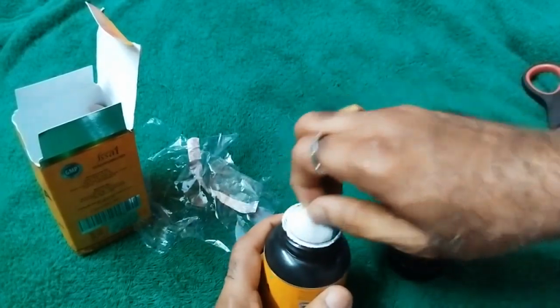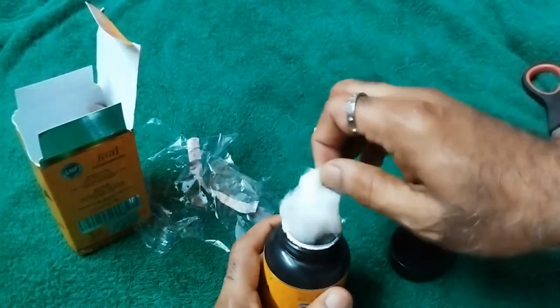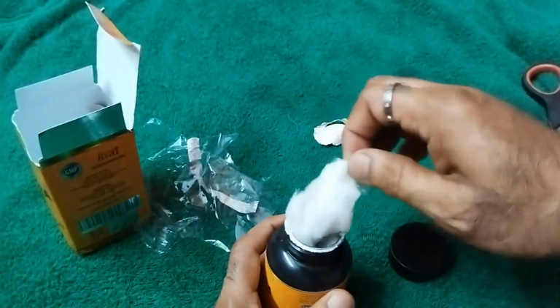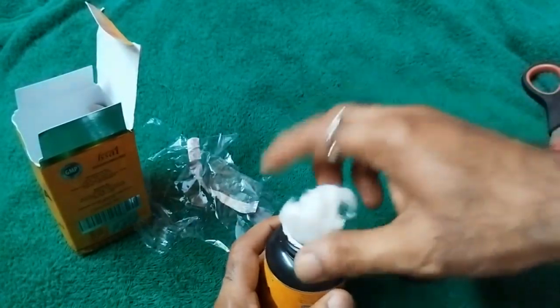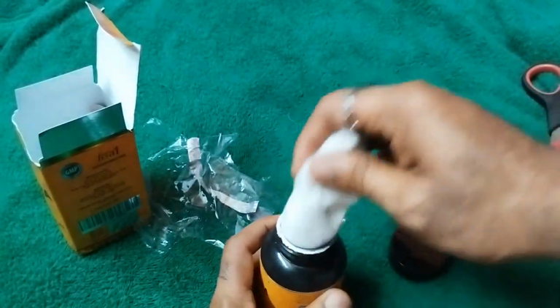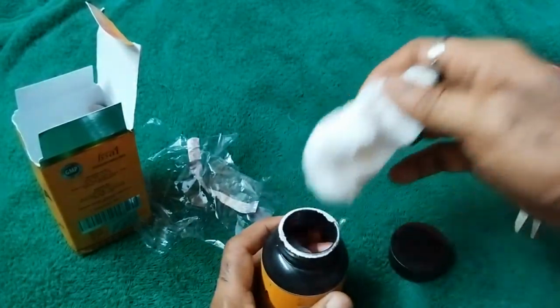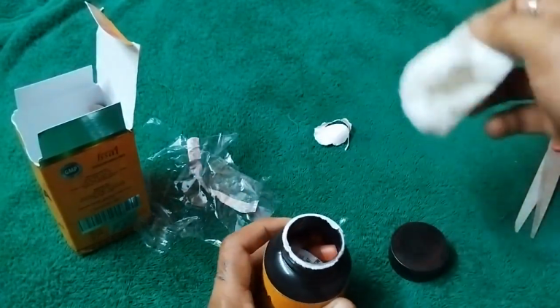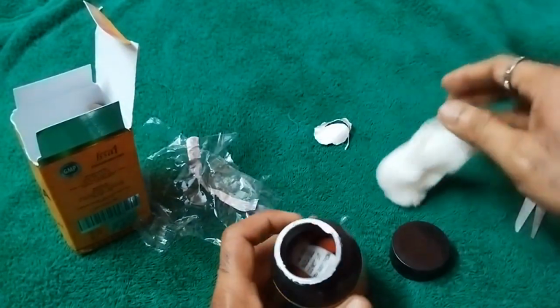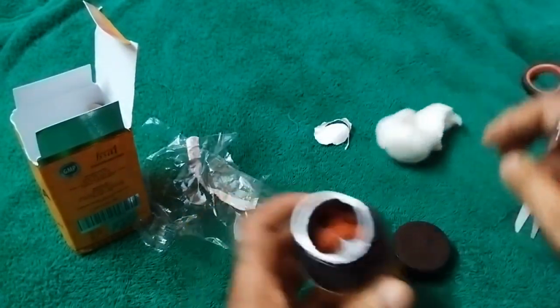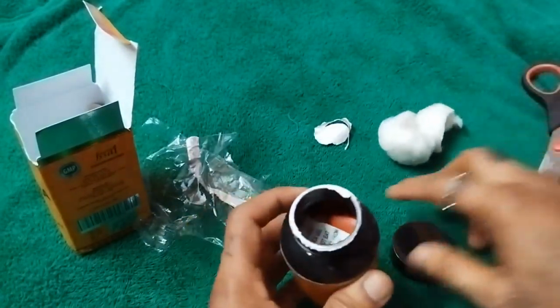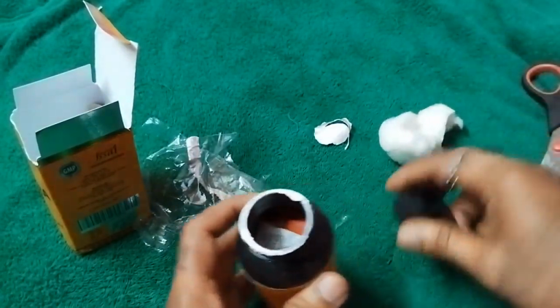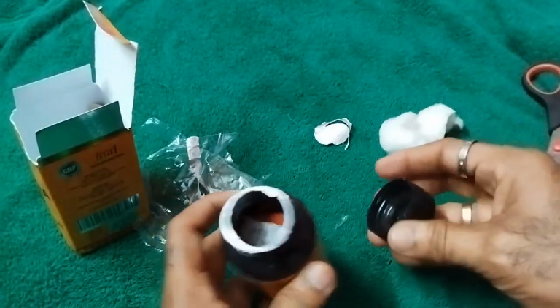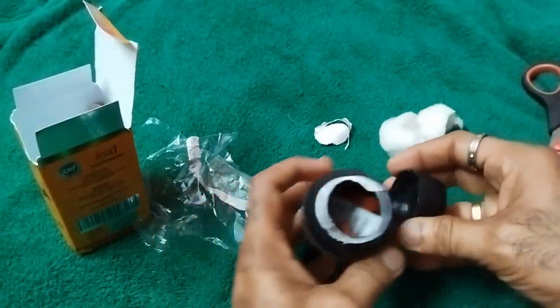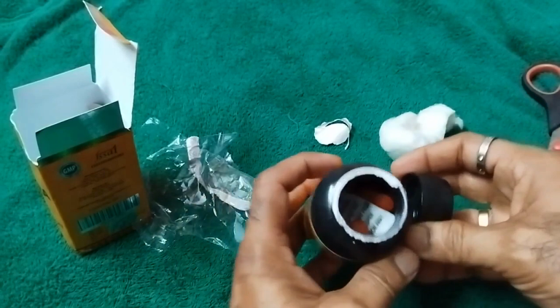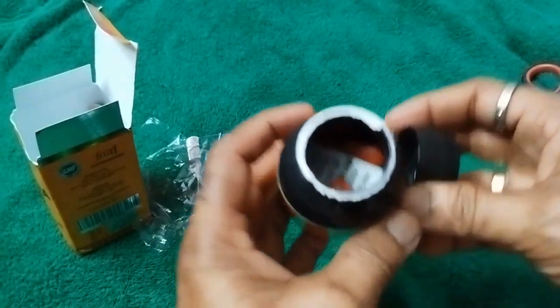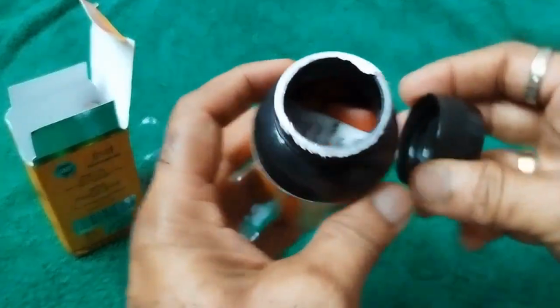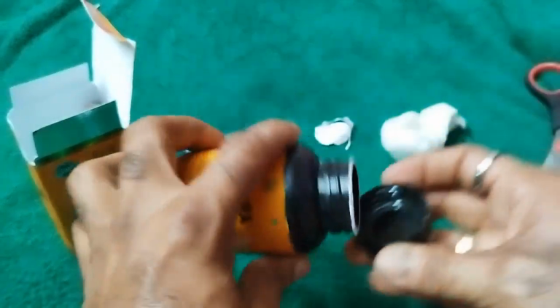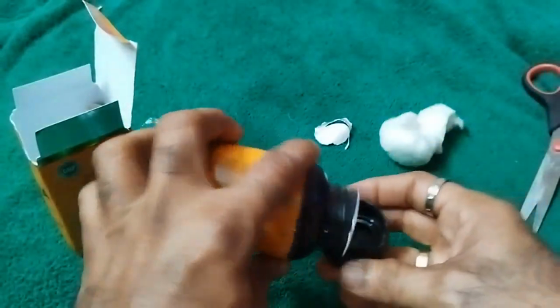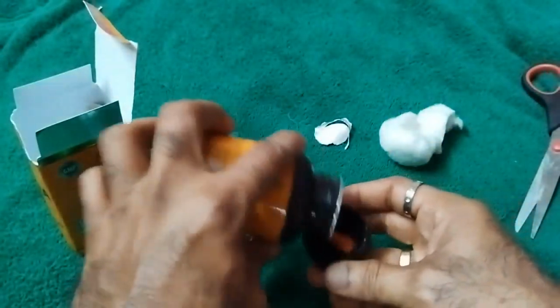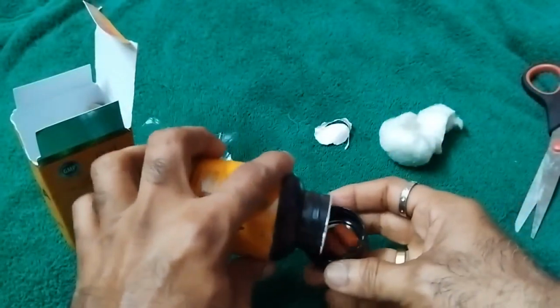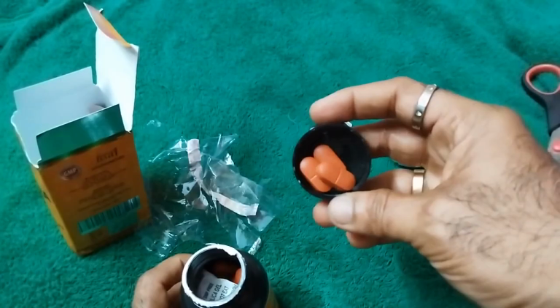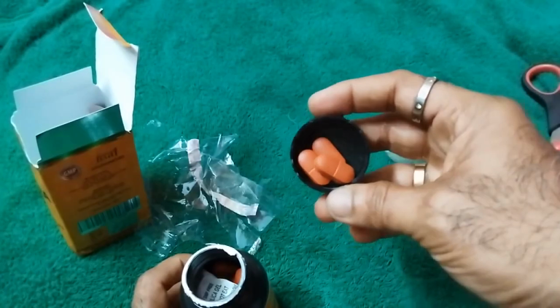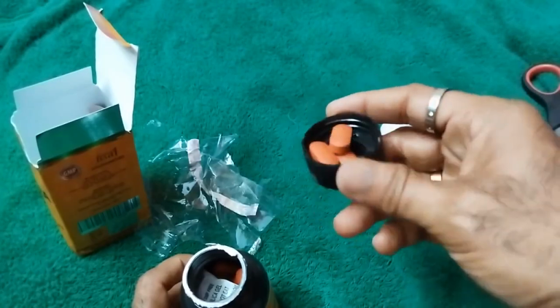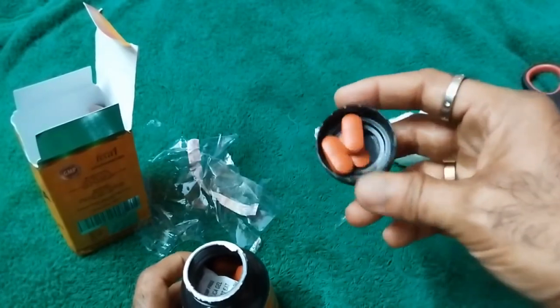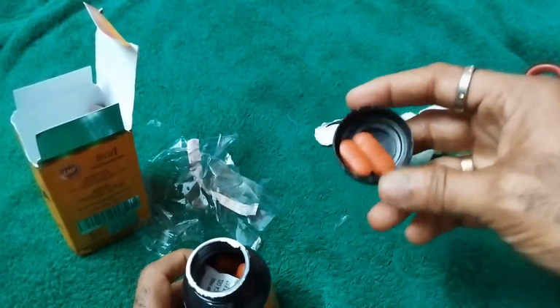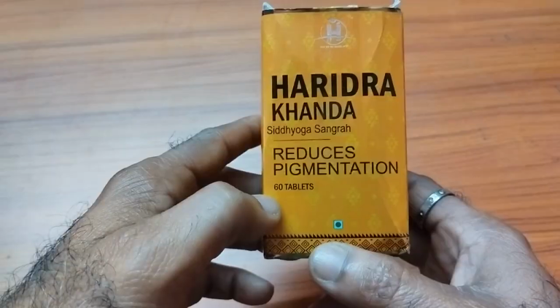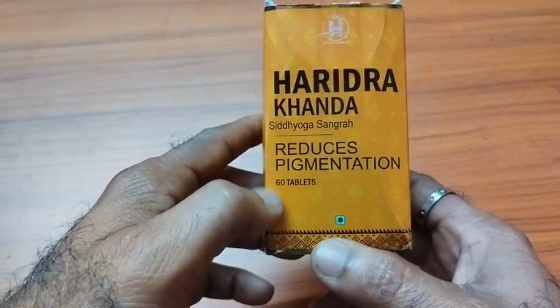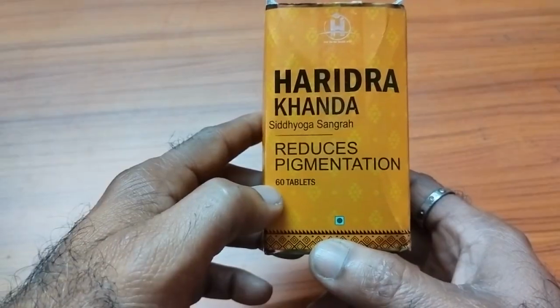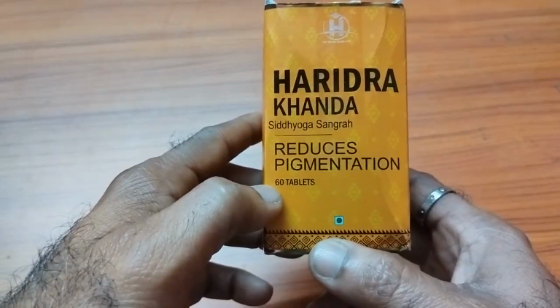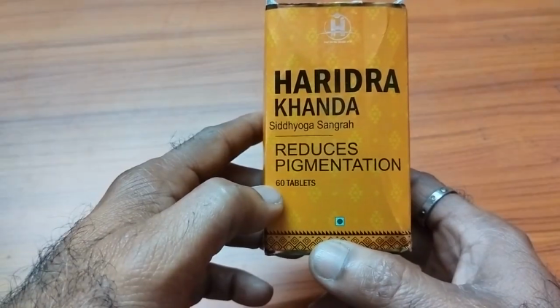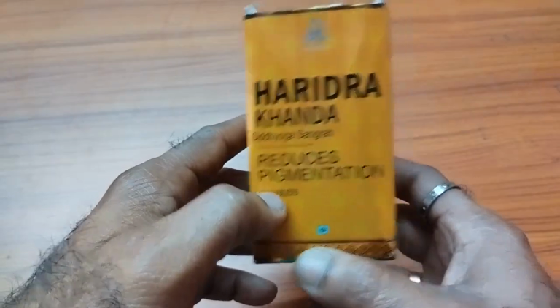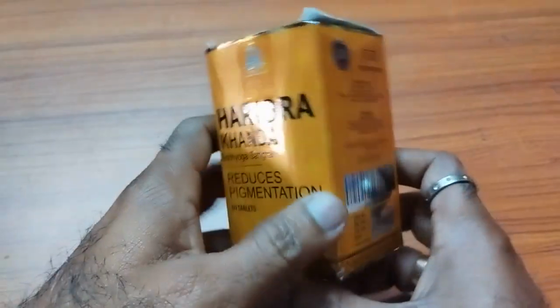And these are the tablets. These are 60 tablets.